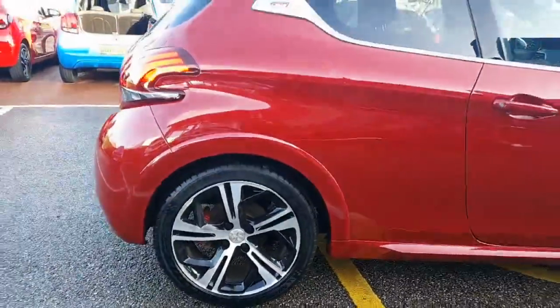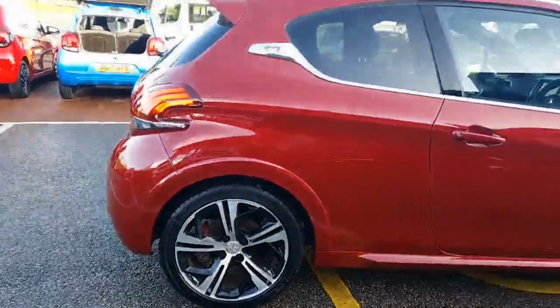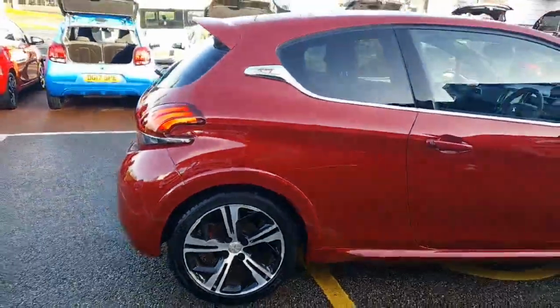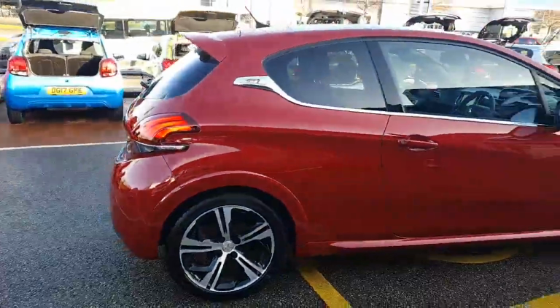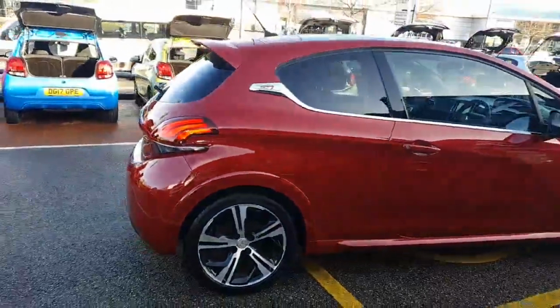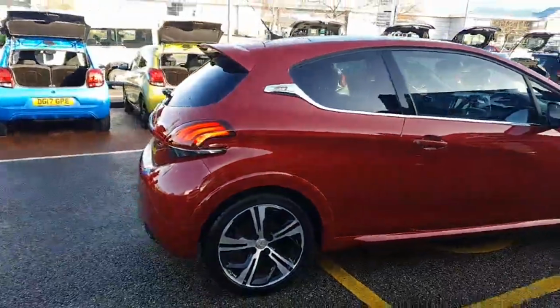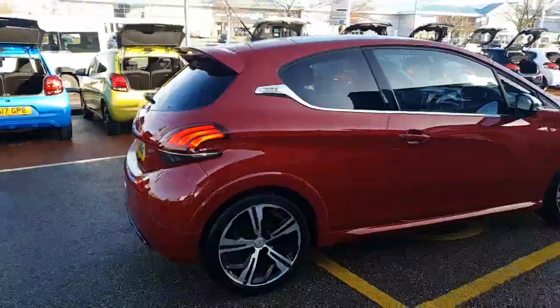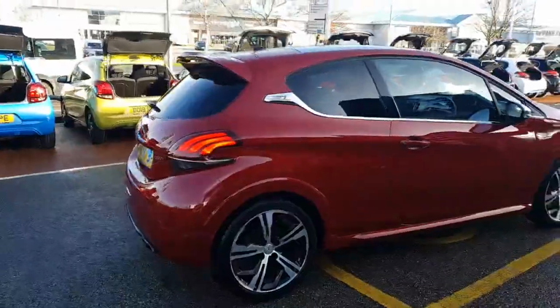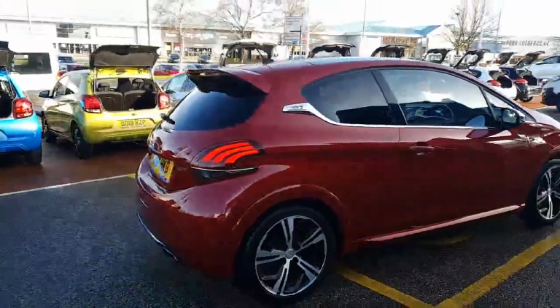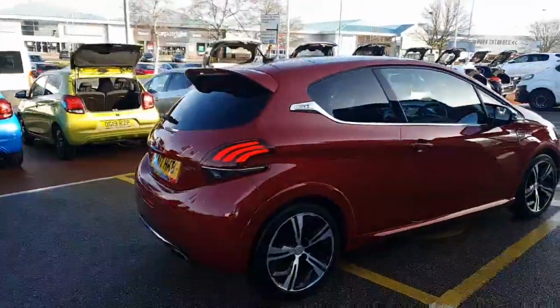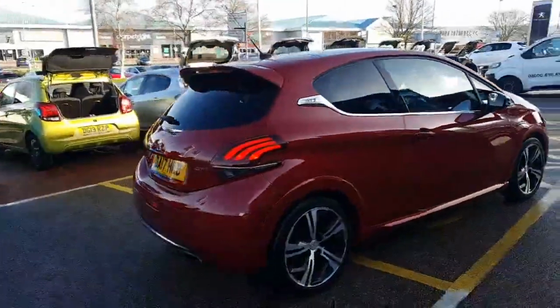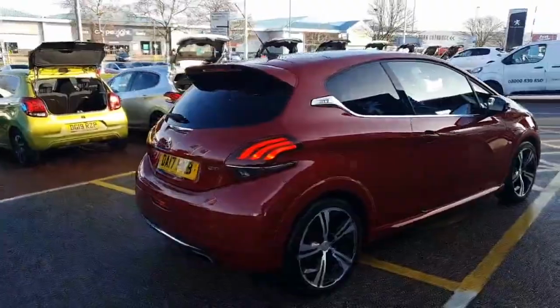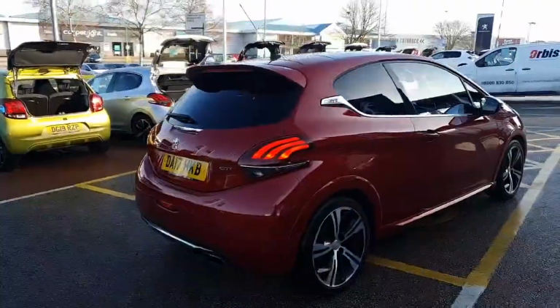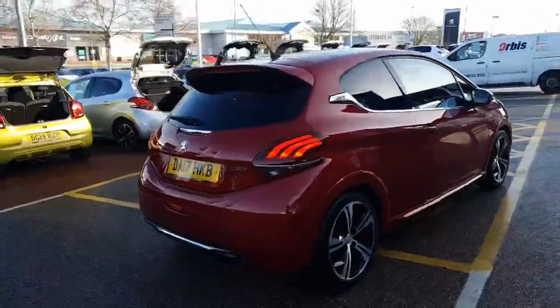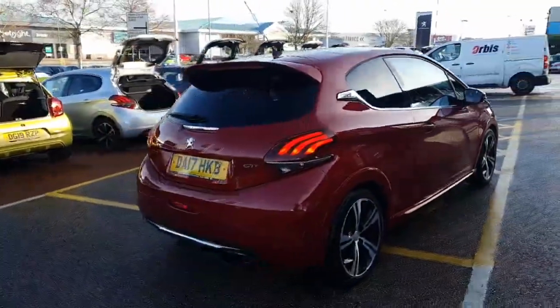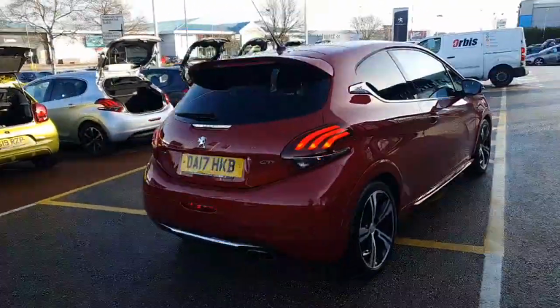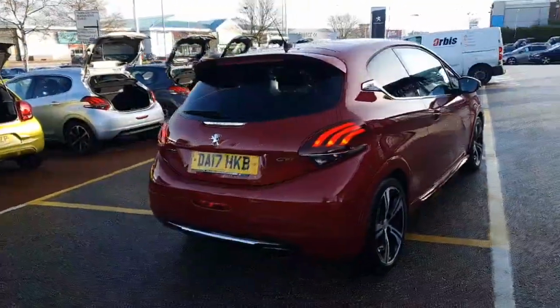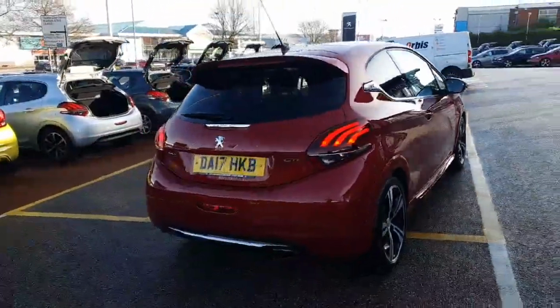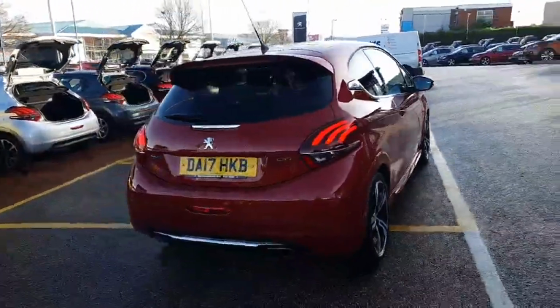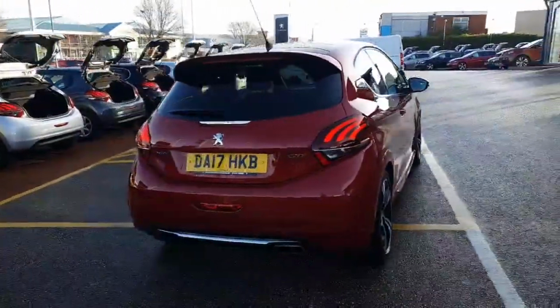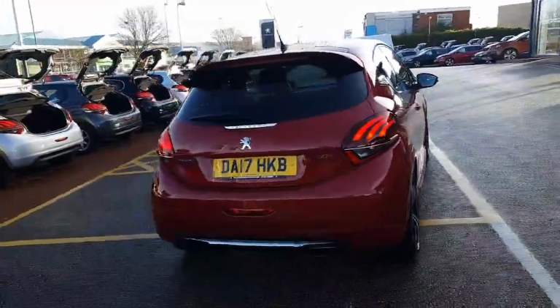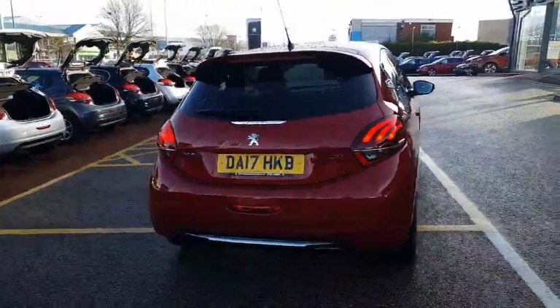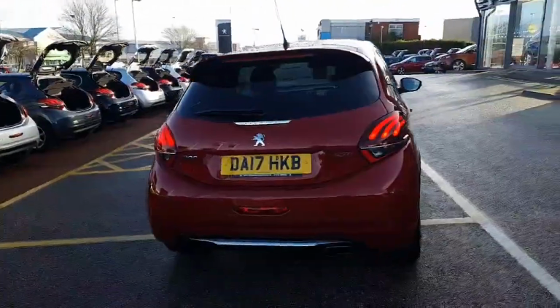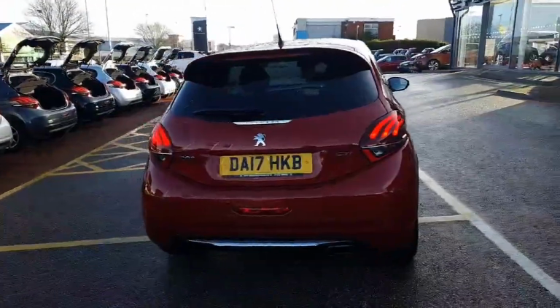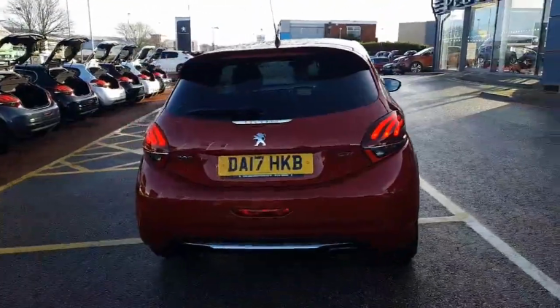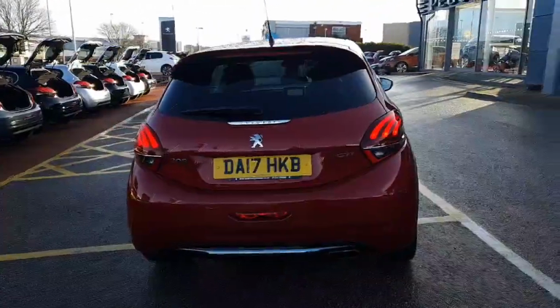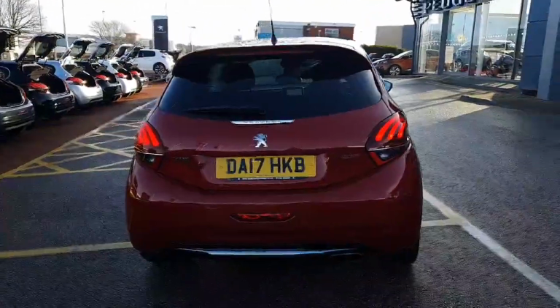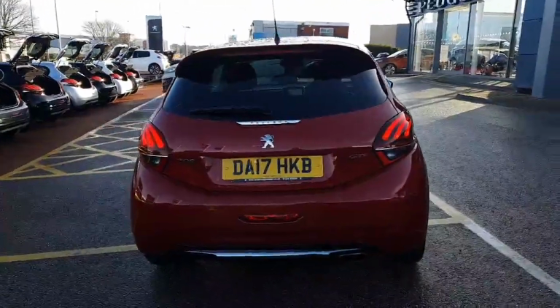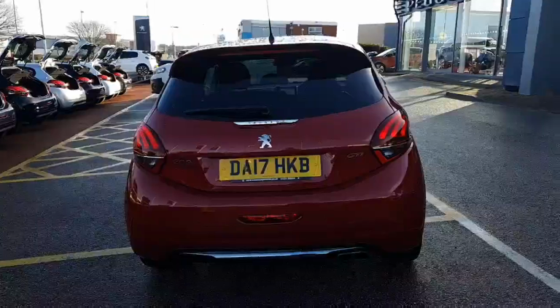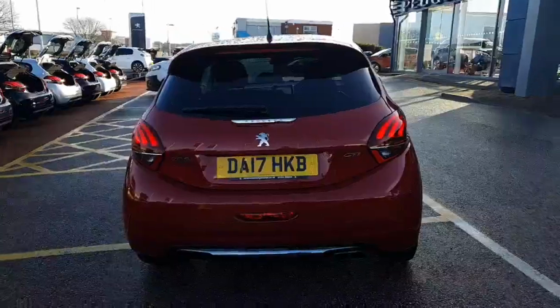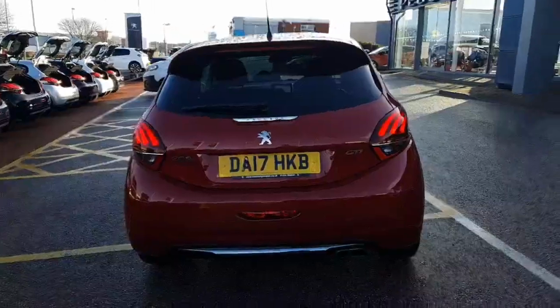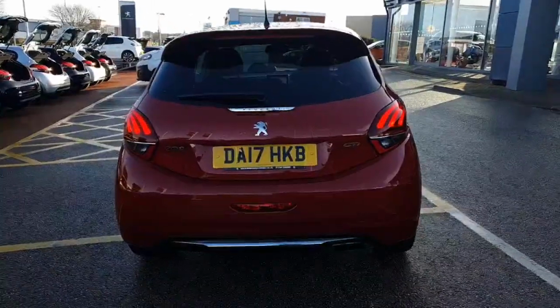They come with front and rear parking sensors, with tinted windows on the side and the rear. The parking sensors are flush to the bodywork and color-coded.